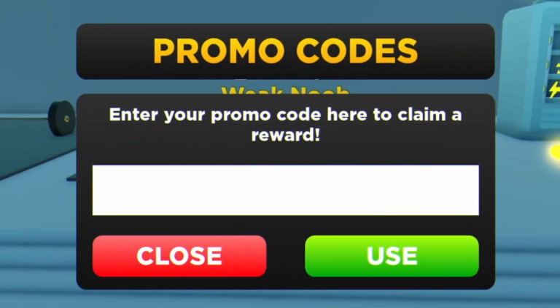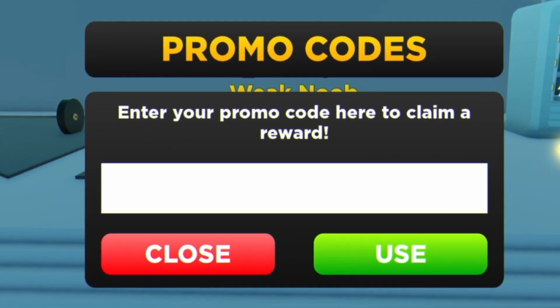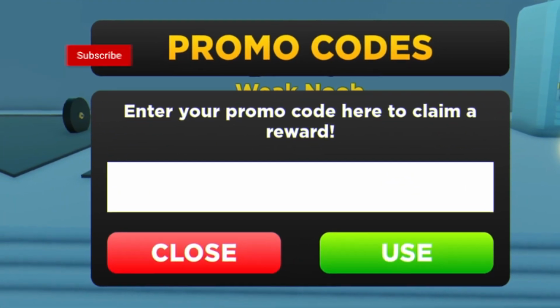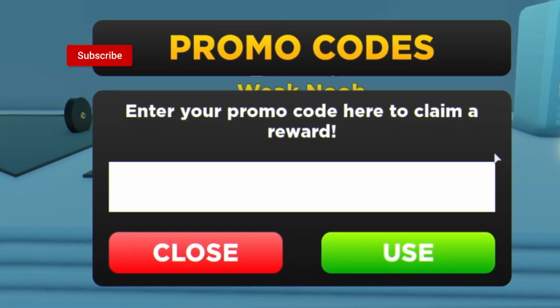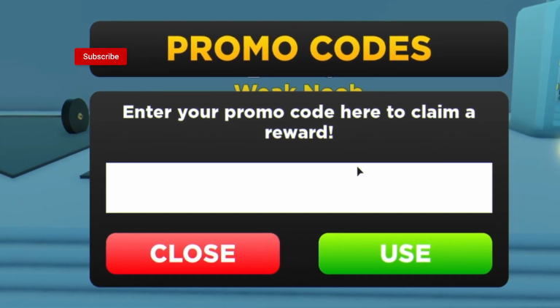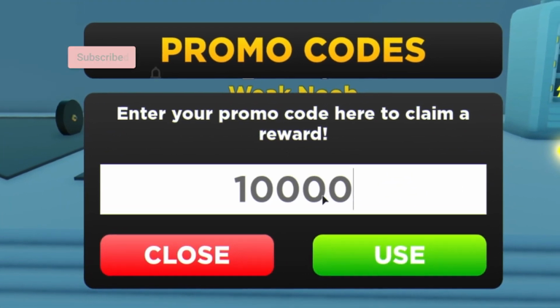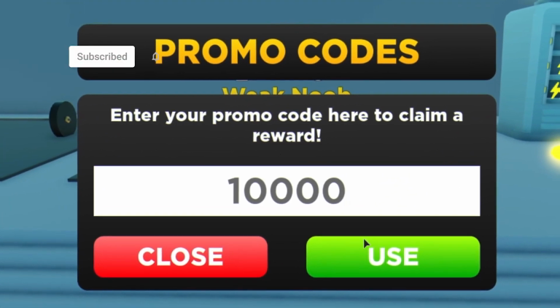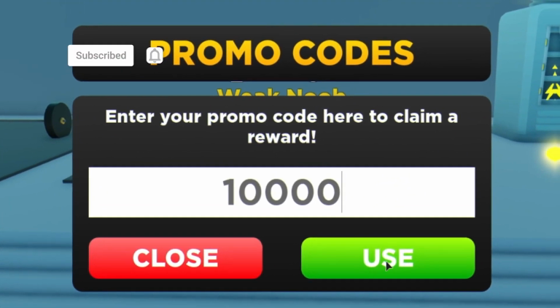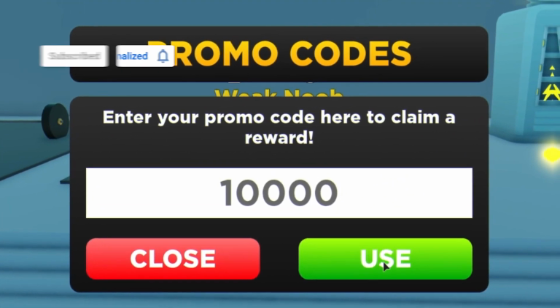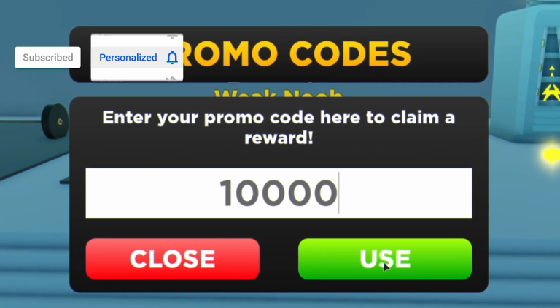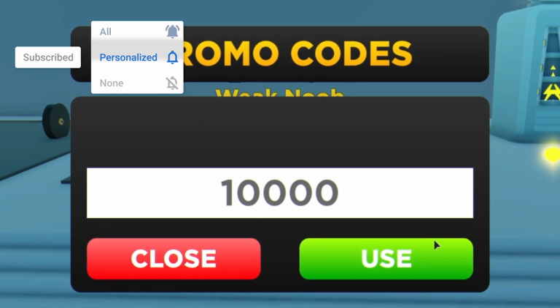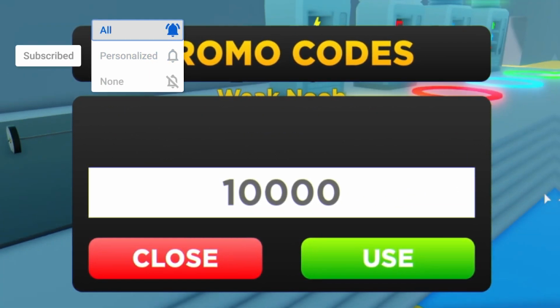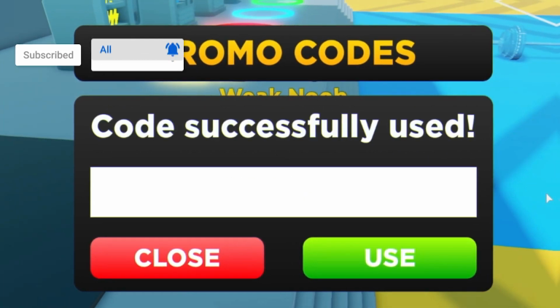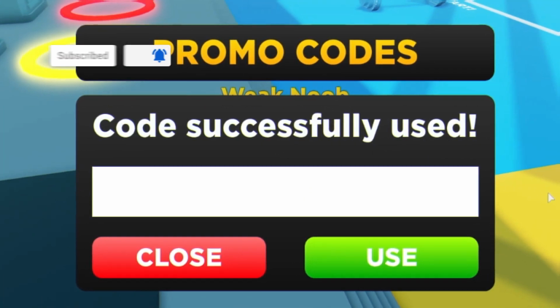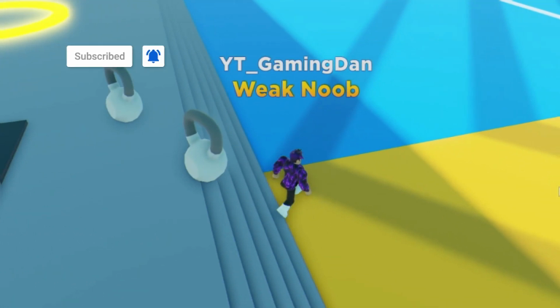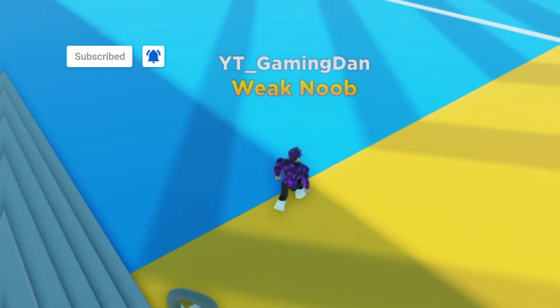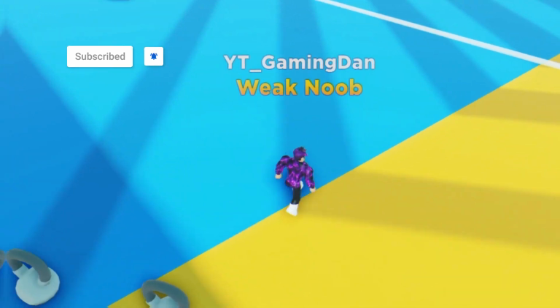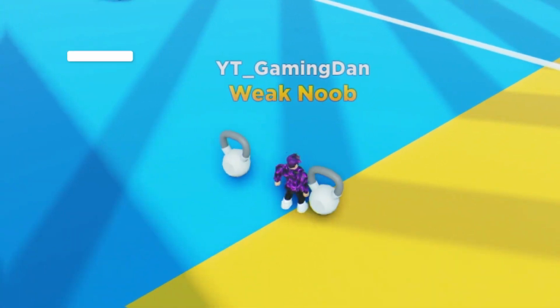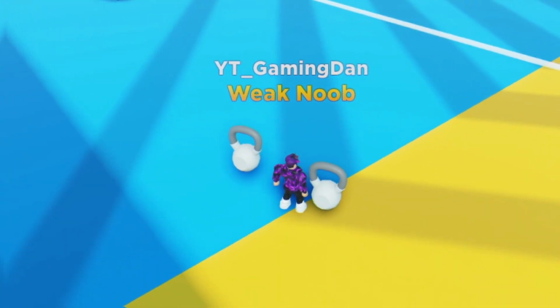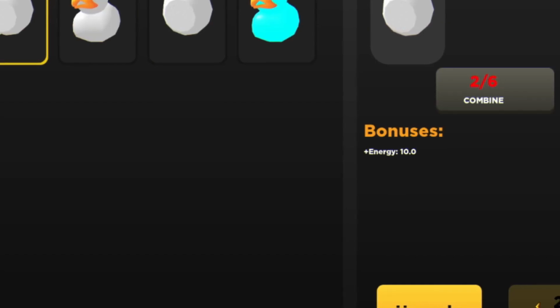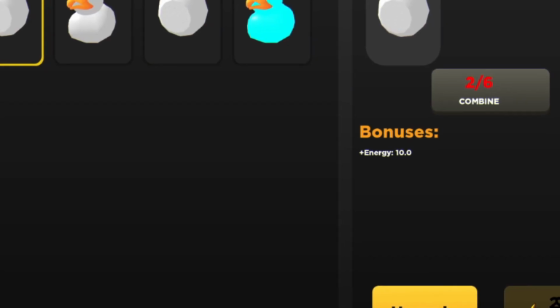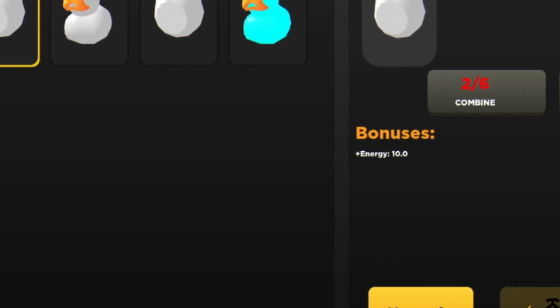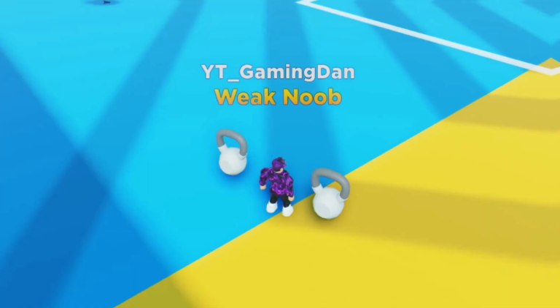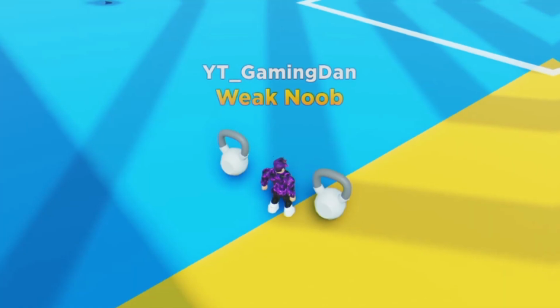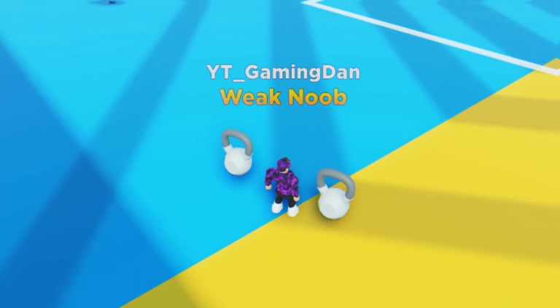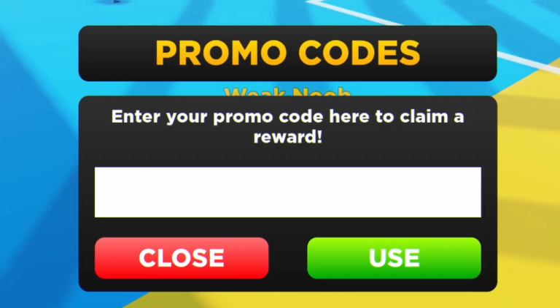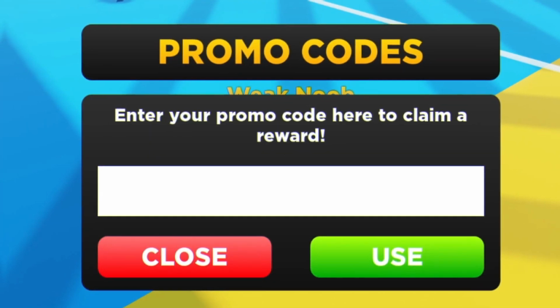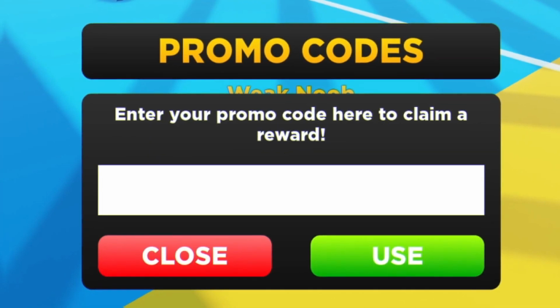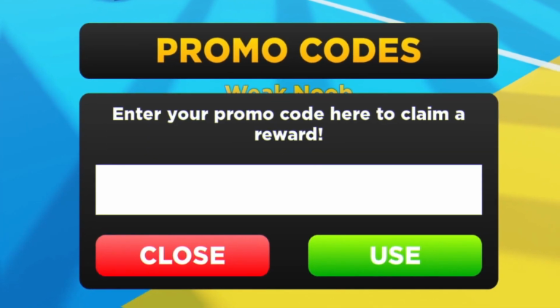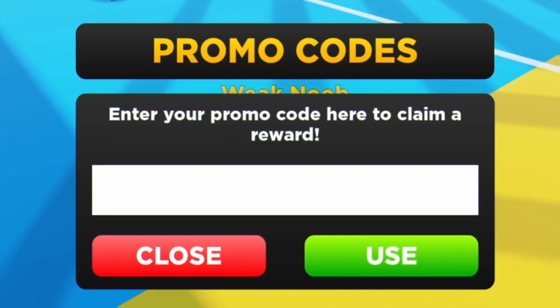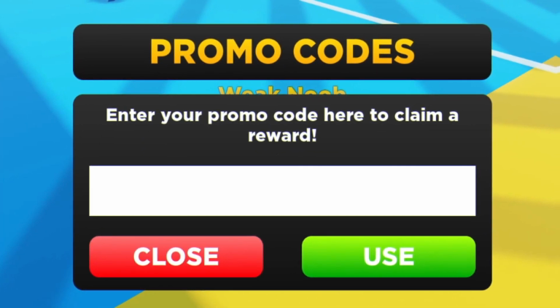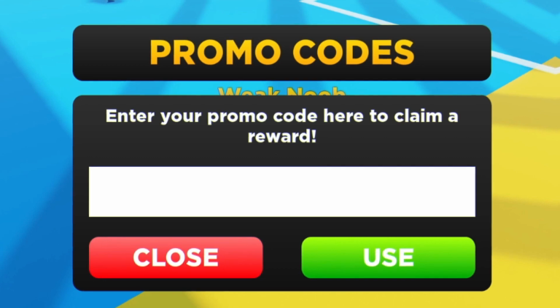The first code today is going to be the code 10000. Click on use over here, guys, and enter that one in. And as you can see, code successfully used. That's going to go ahead and give us 5 minutes of times two energy boost, which is awesome.